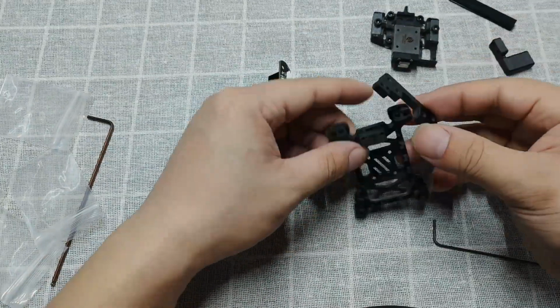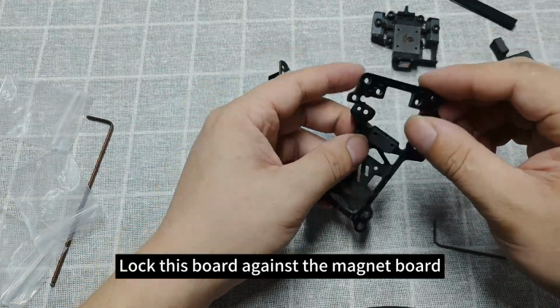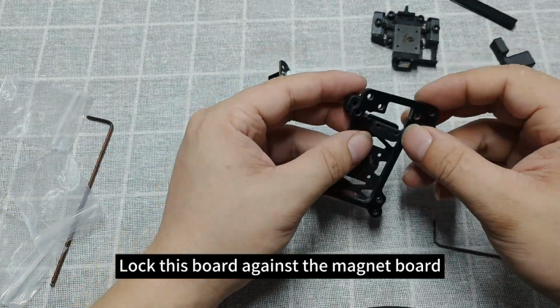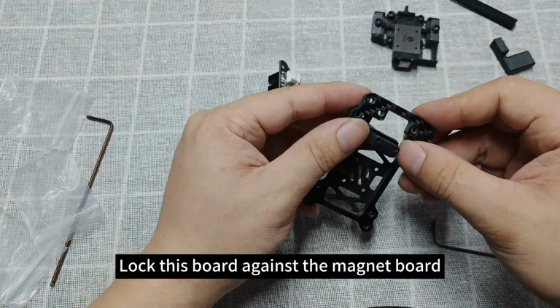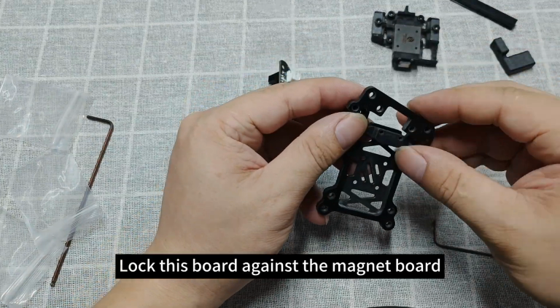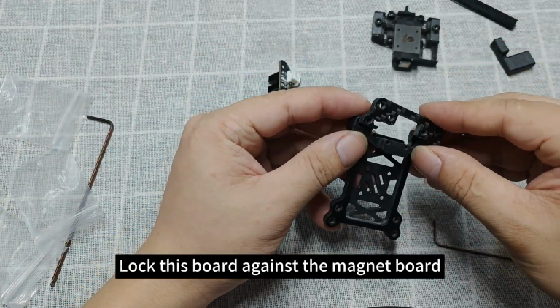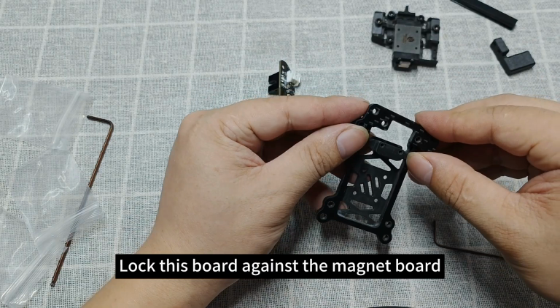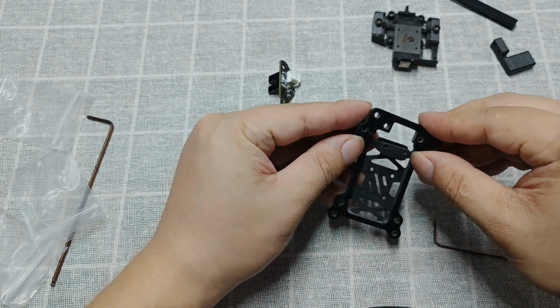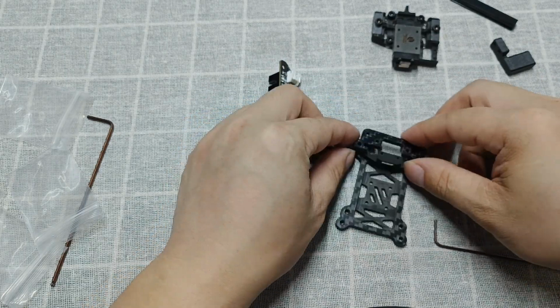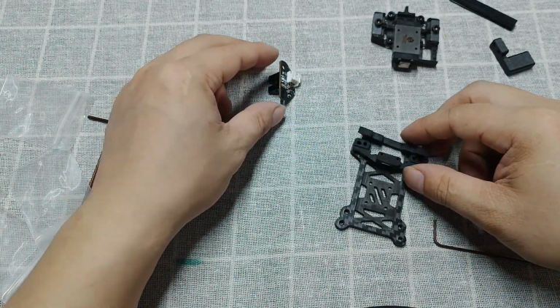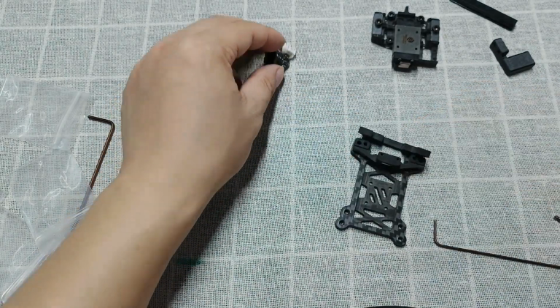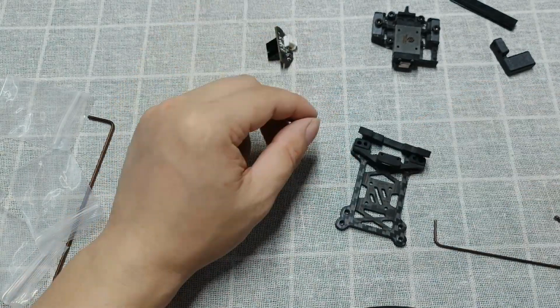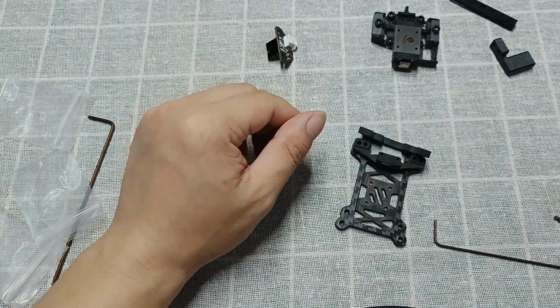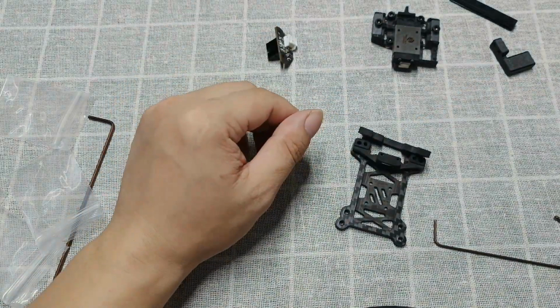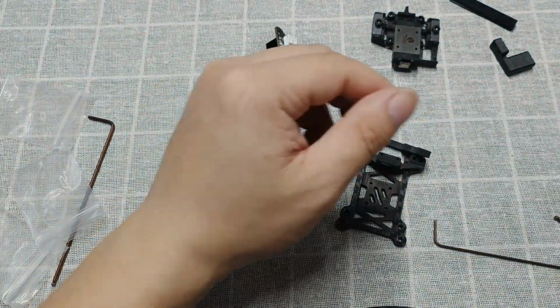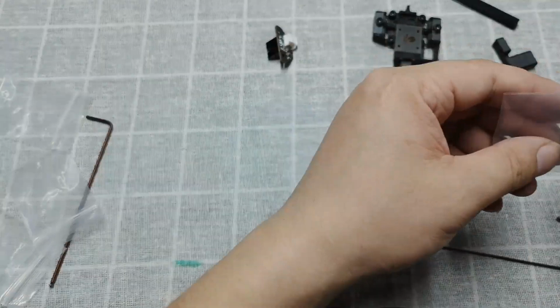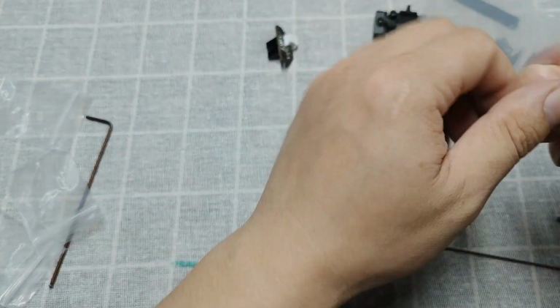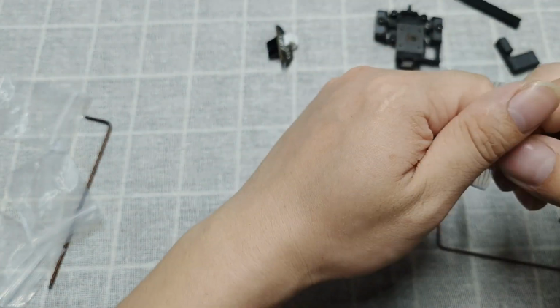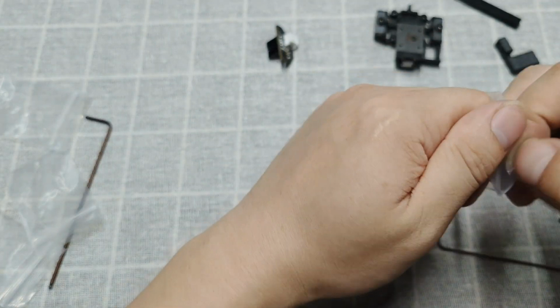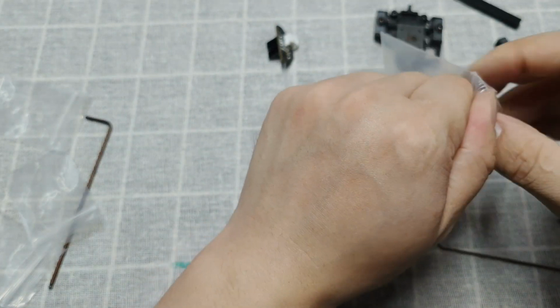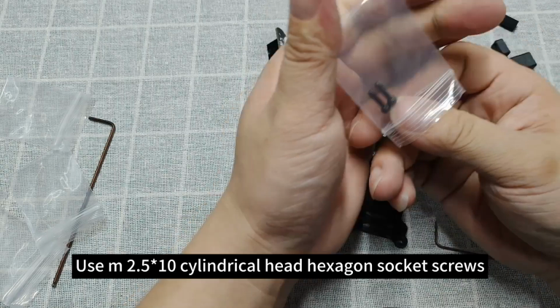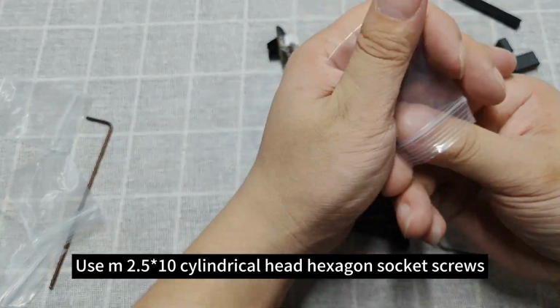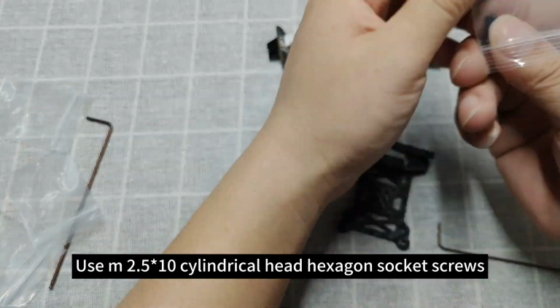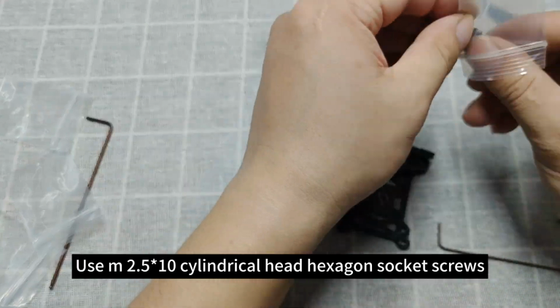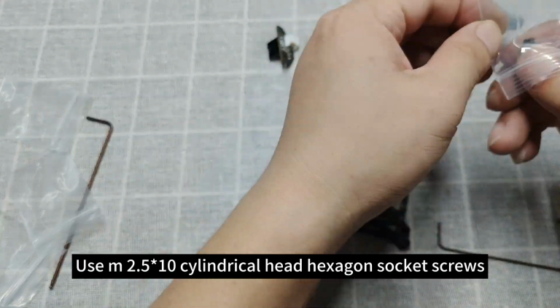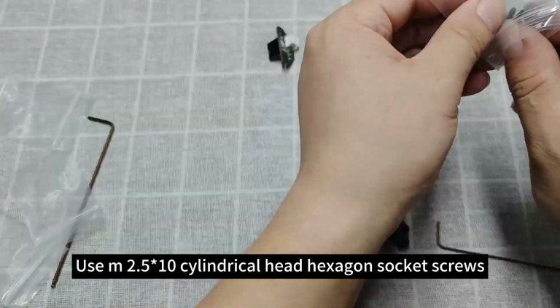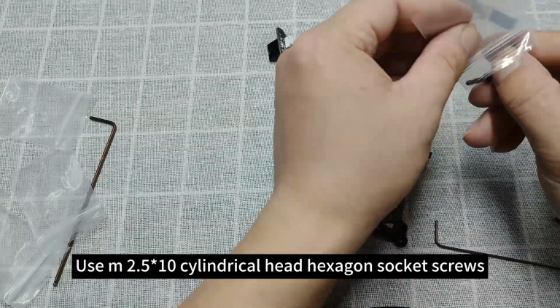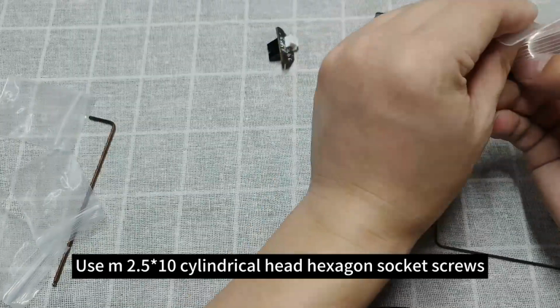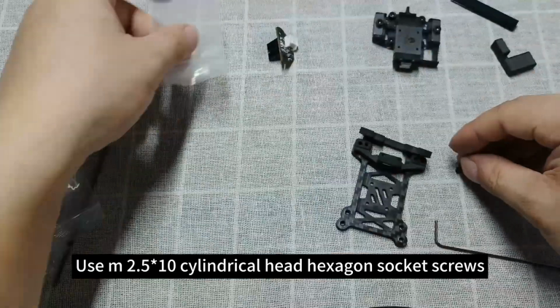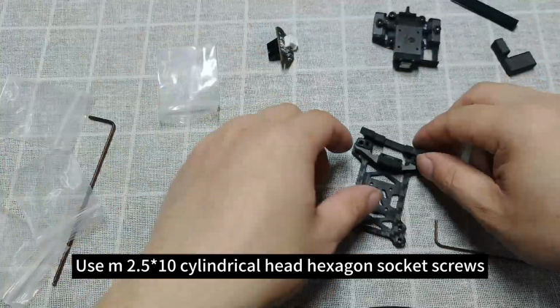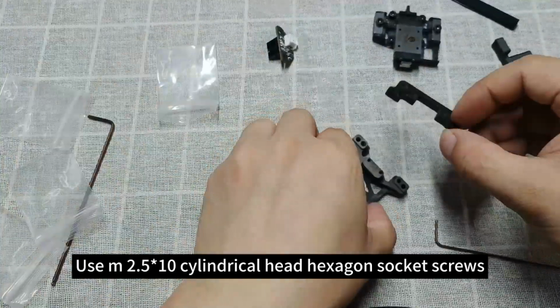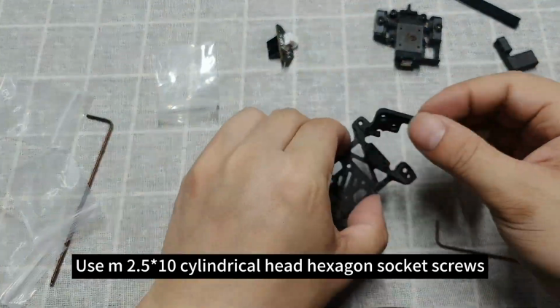Lock this board against the magnet board. Use M2.5×10 cylindrical head hexagon socket screws.